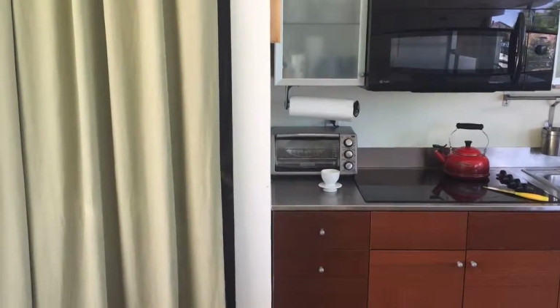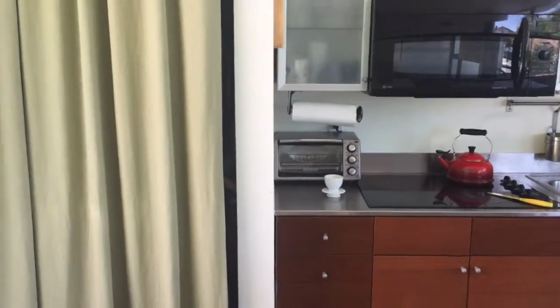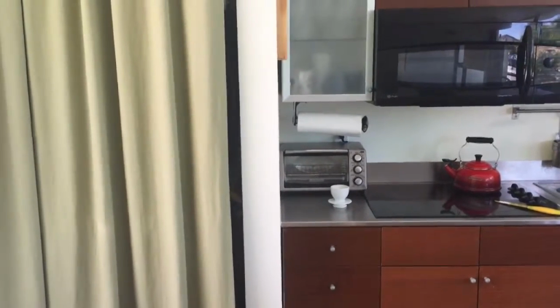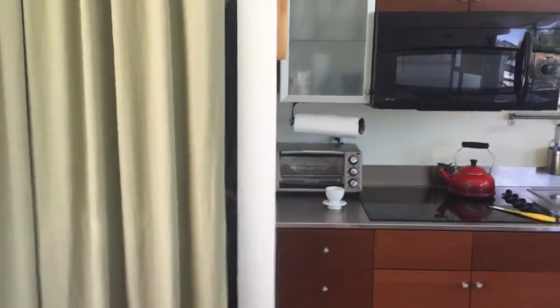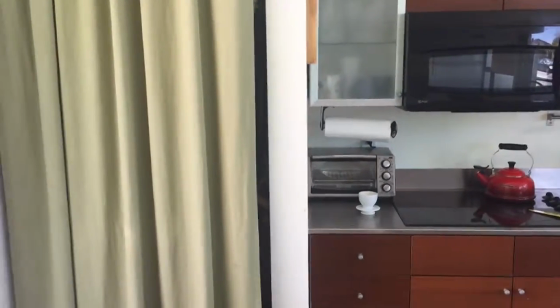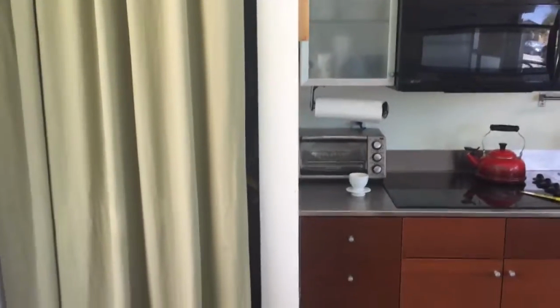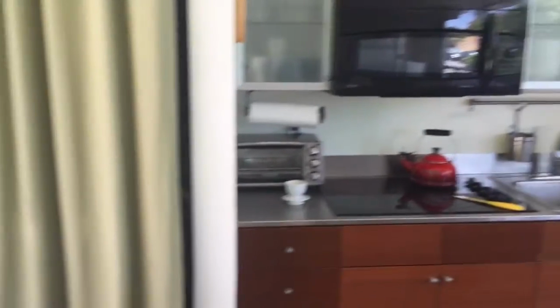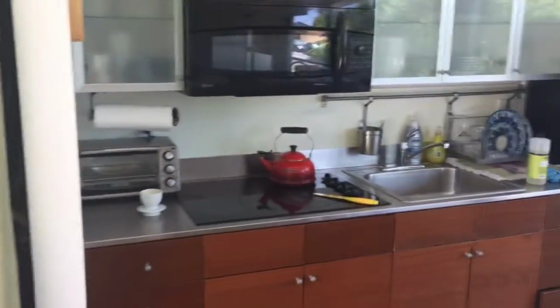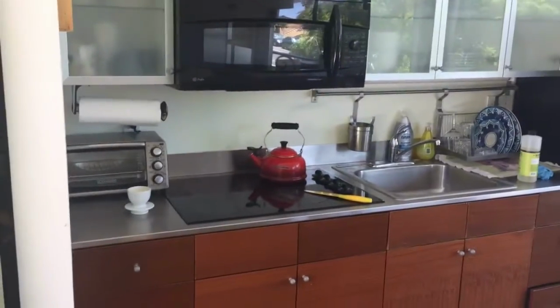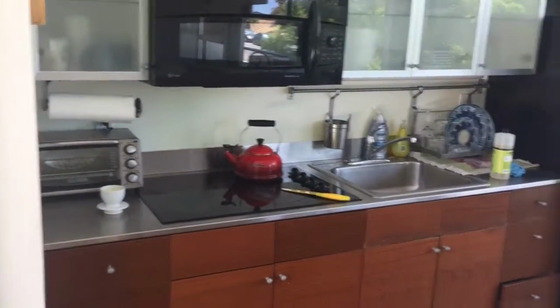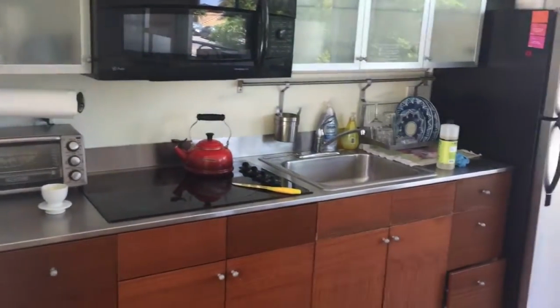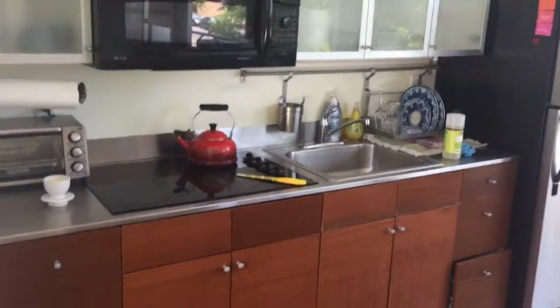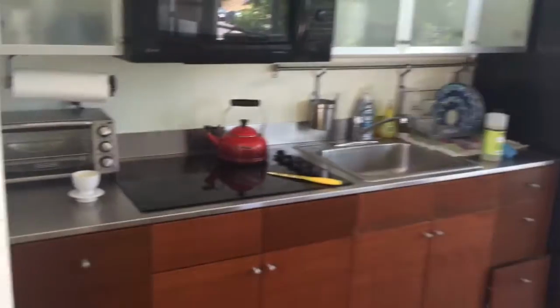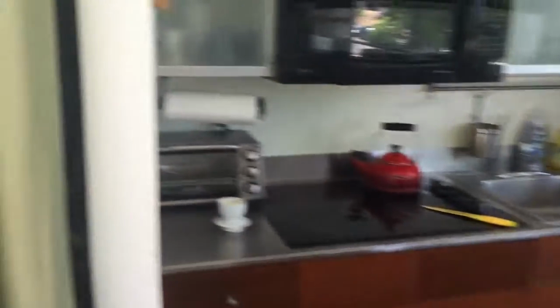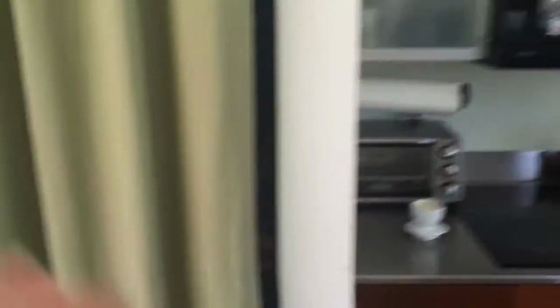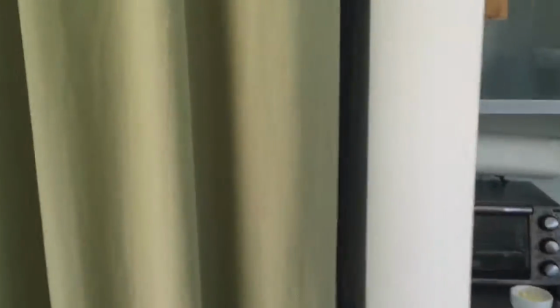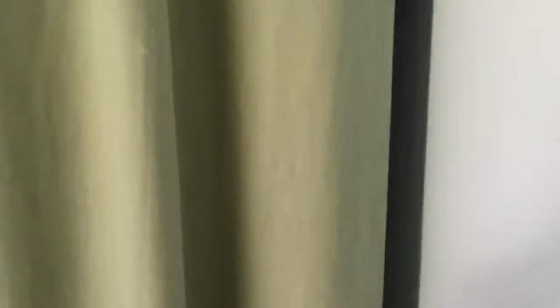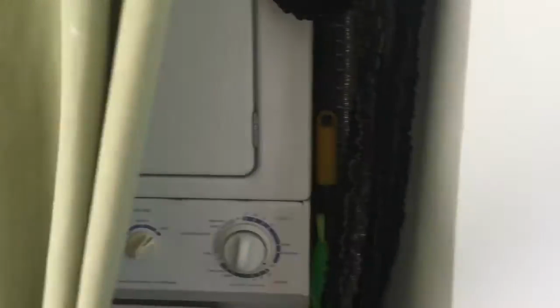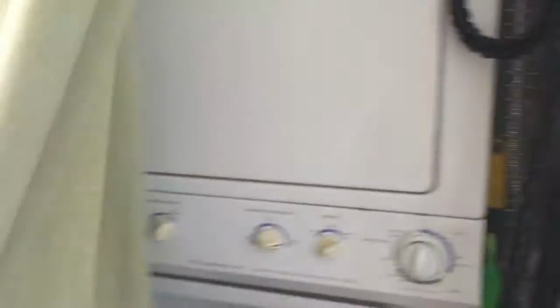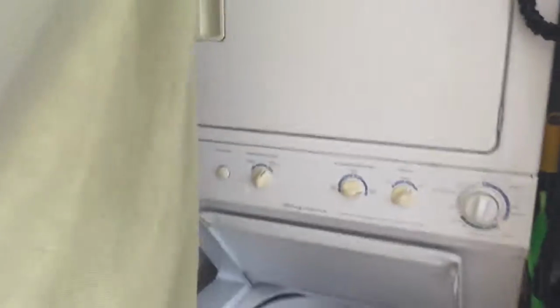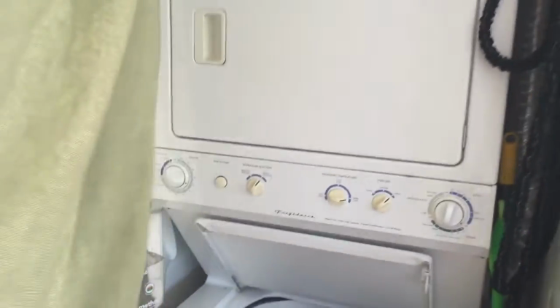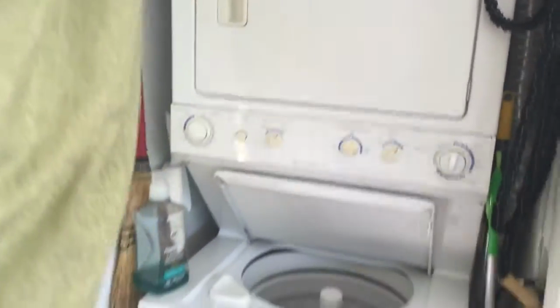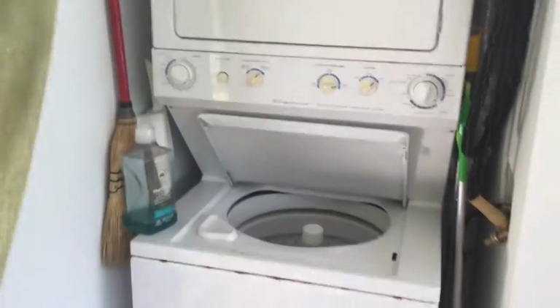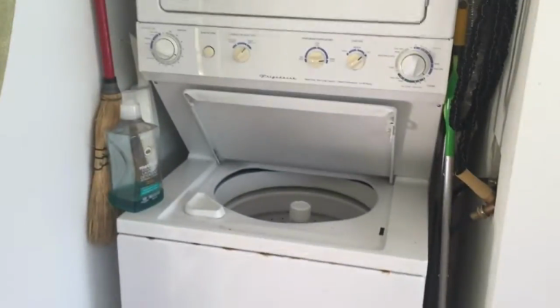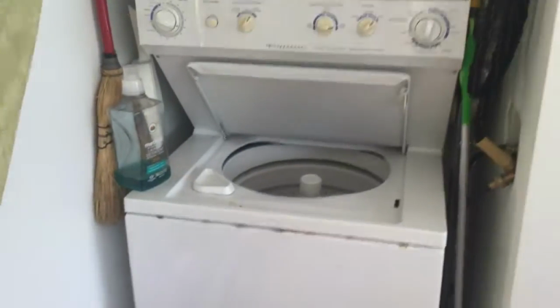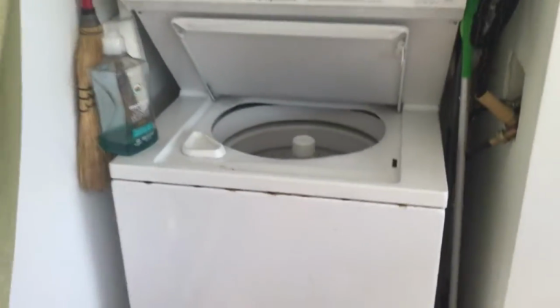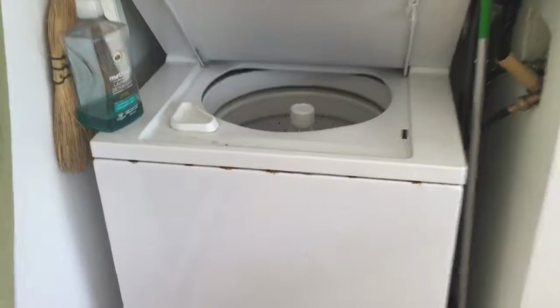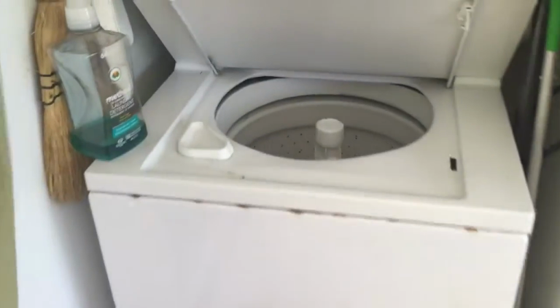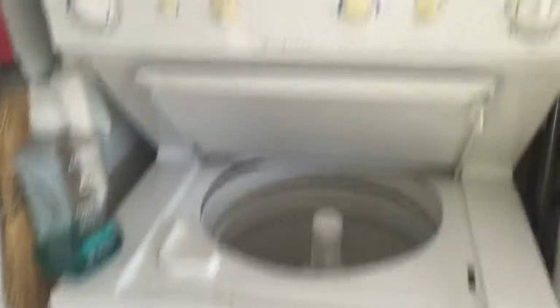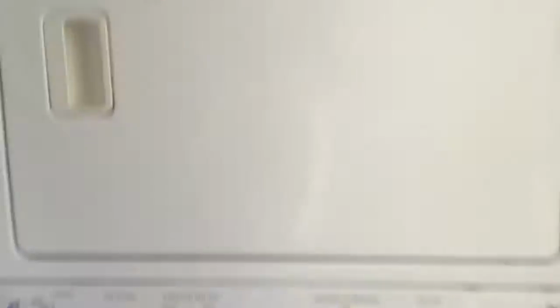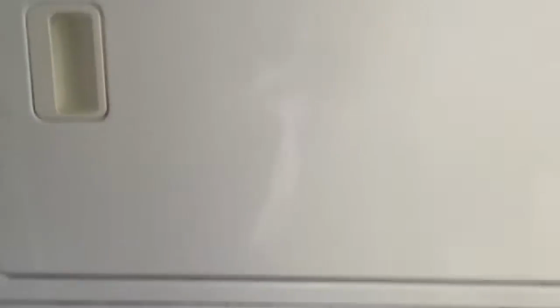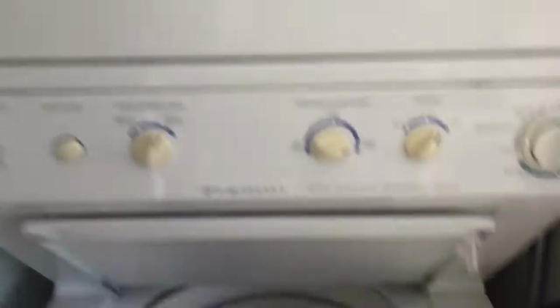Welcome to my instructional videos about how to work your way around the house. Here we have laundry — washer, dryer.